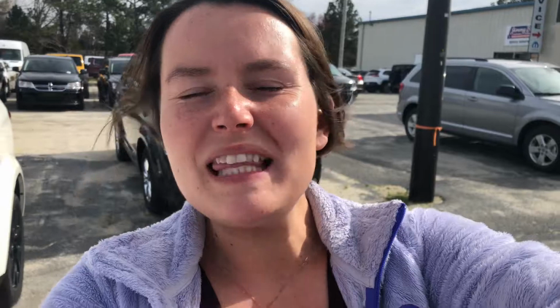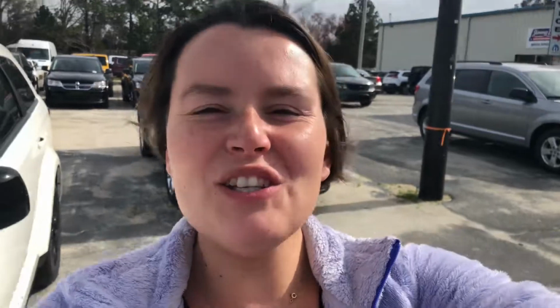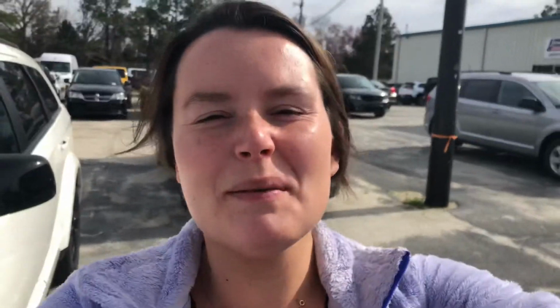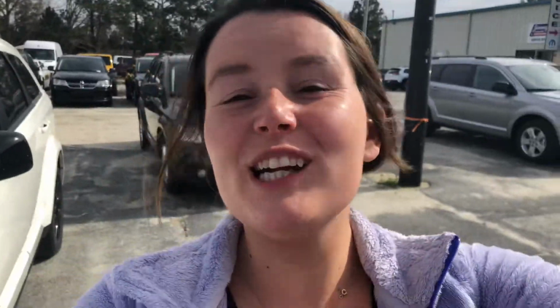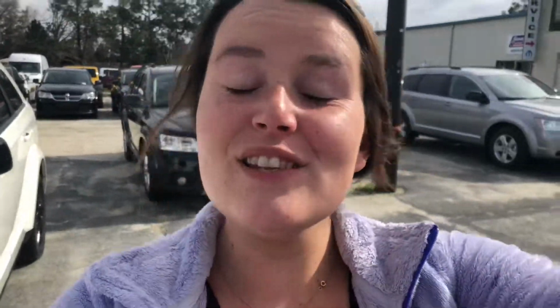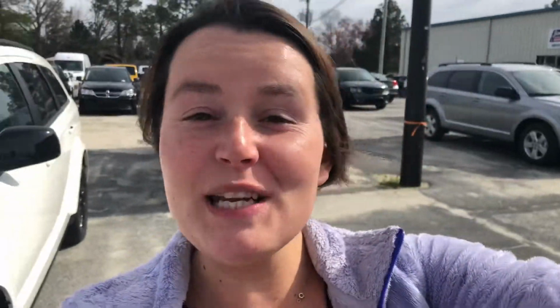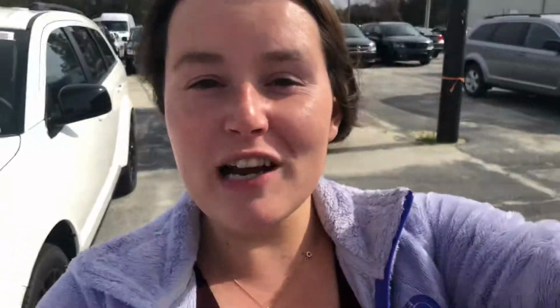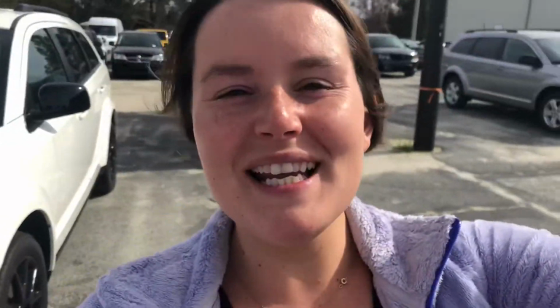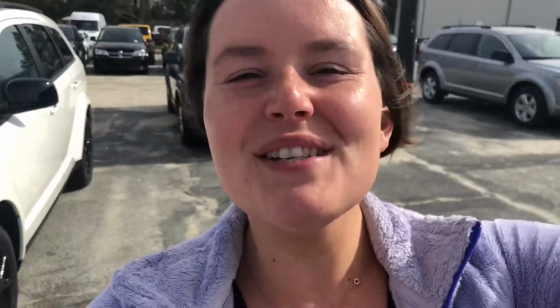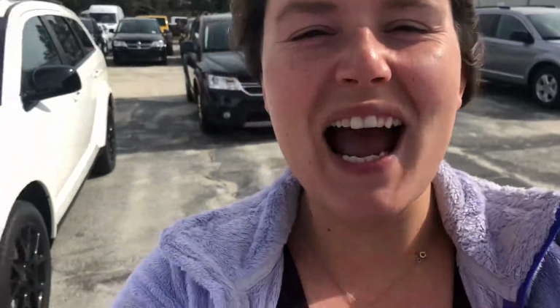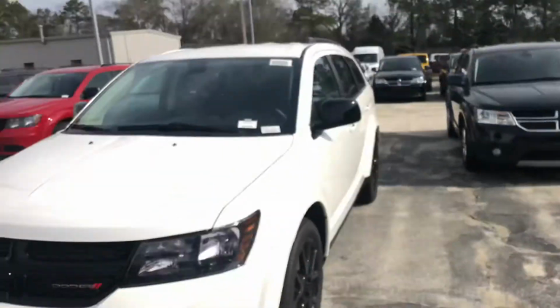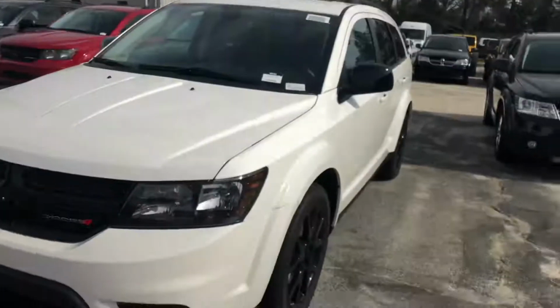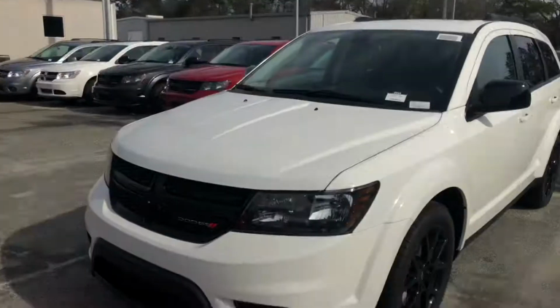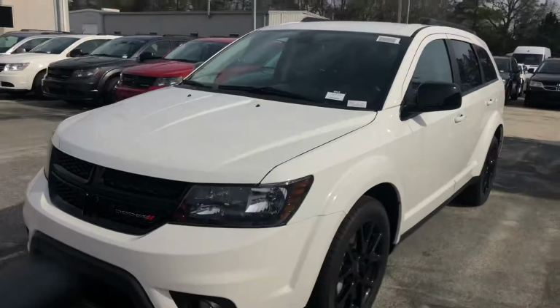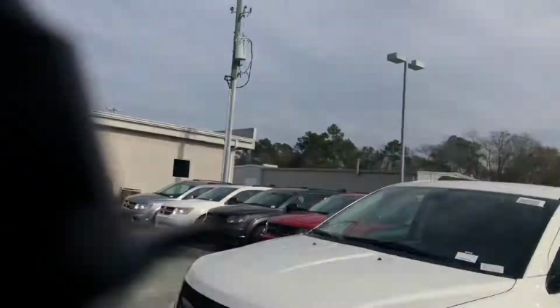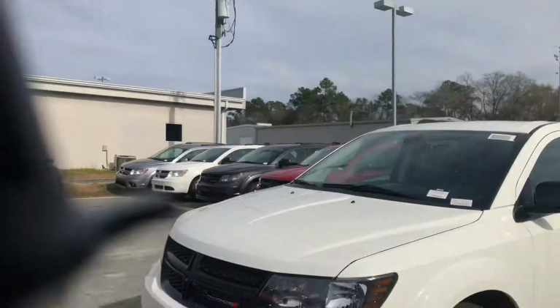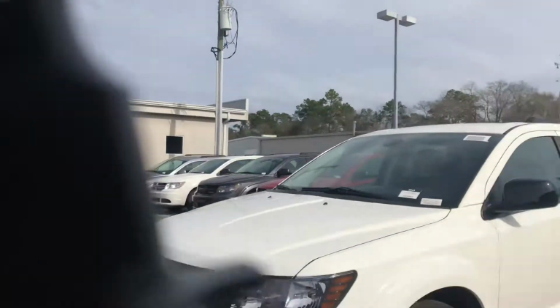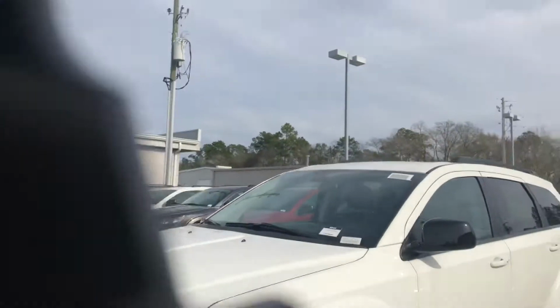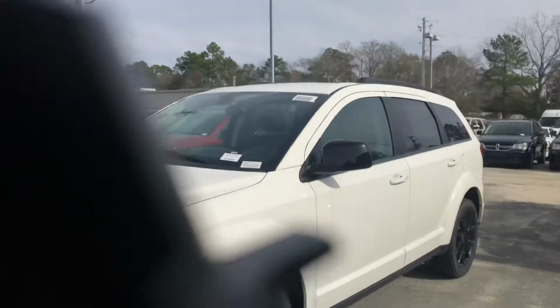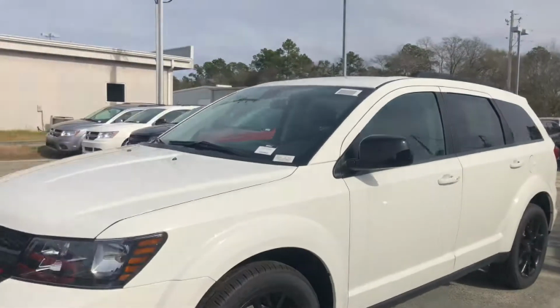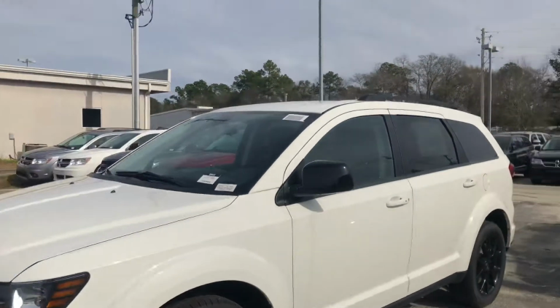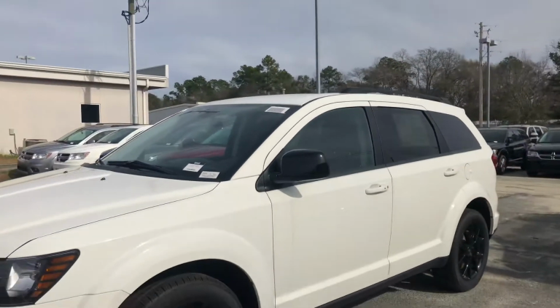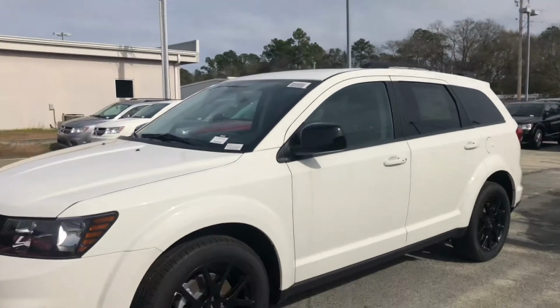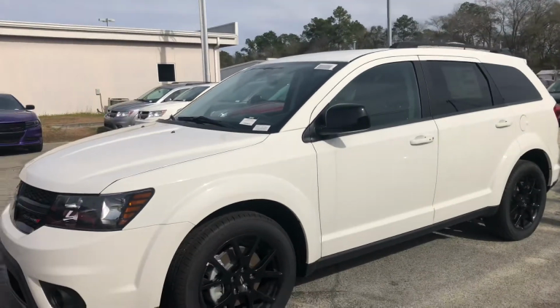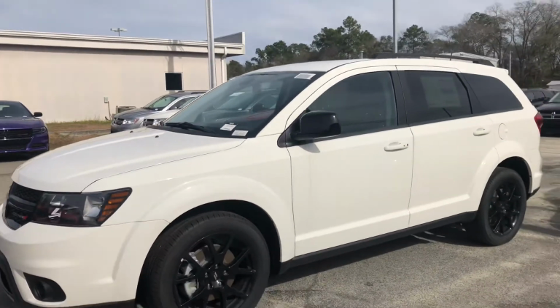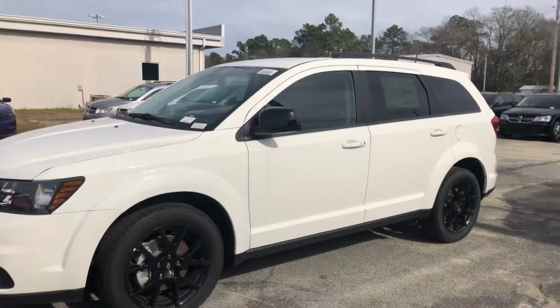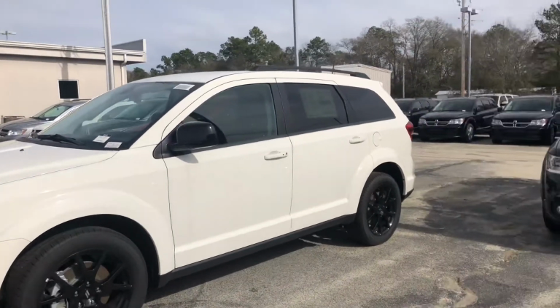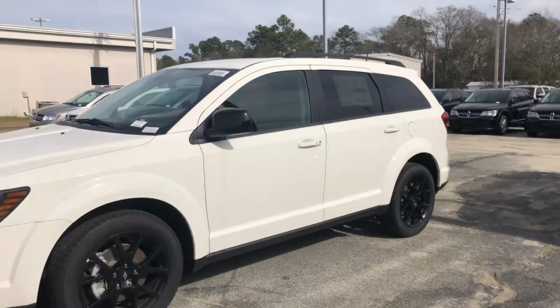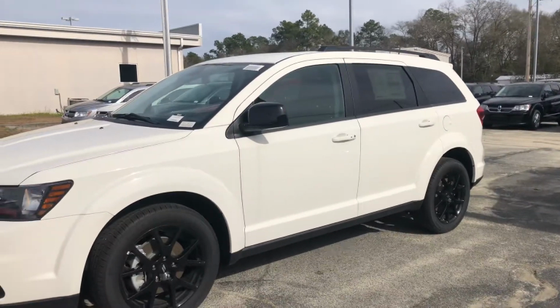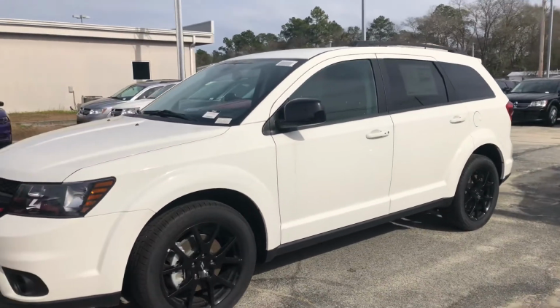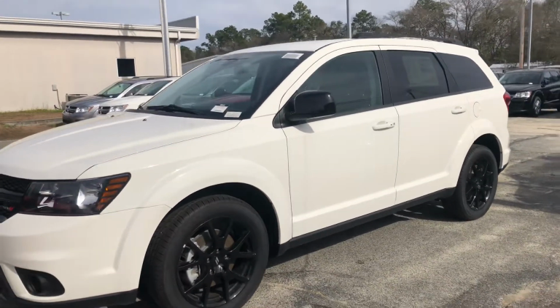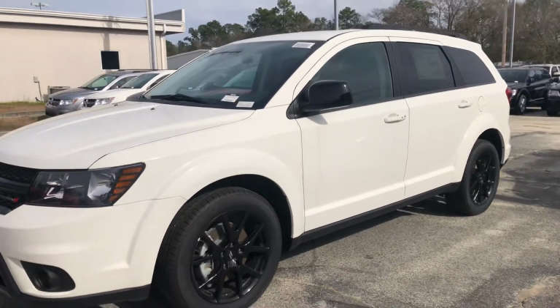With the all-new Jimmy Brick Chrysler Jeep Dodge Ram in Statesboro, Georgia, I just wanted to make you a quick video of this beautiful 2018 Dodge Journey SXT Blacktop that we have here on the lot.